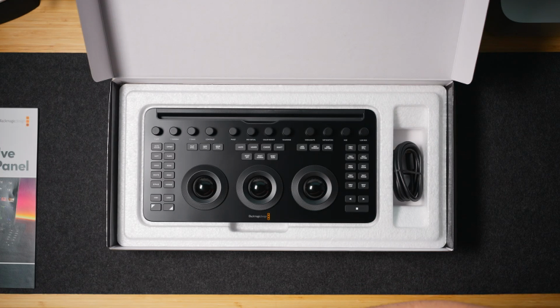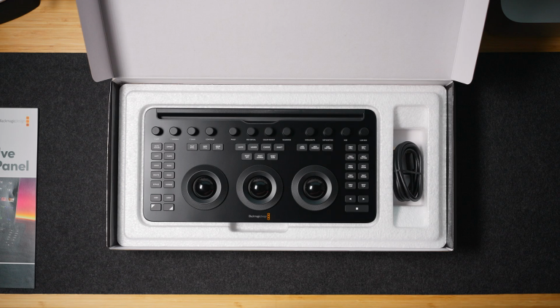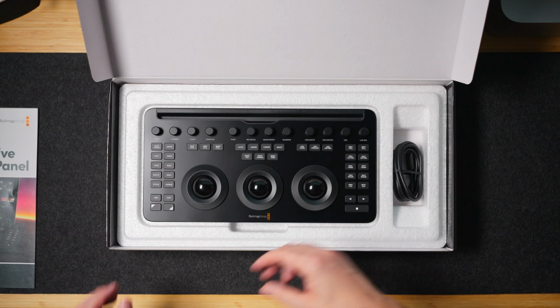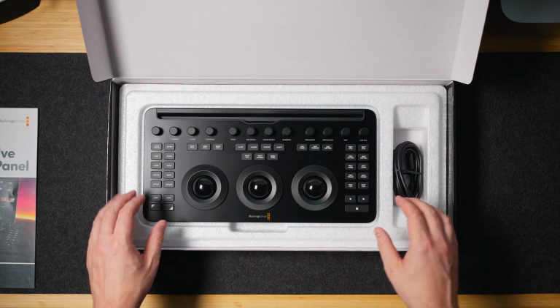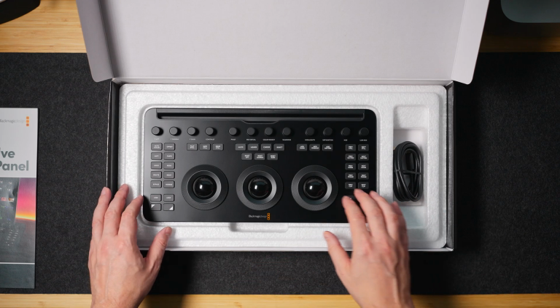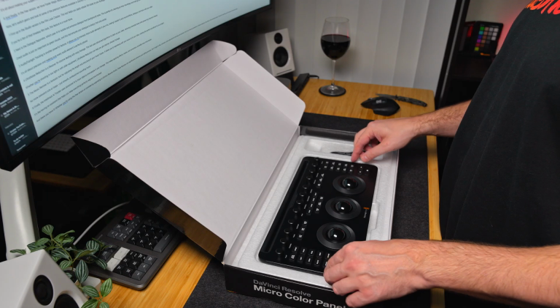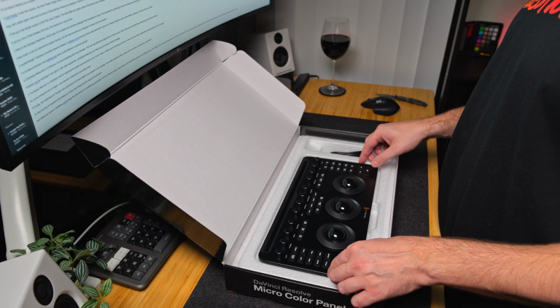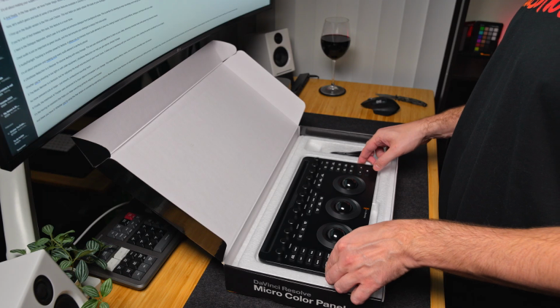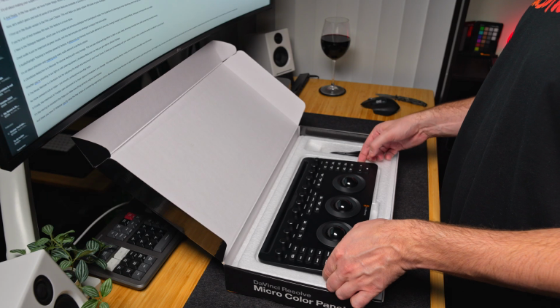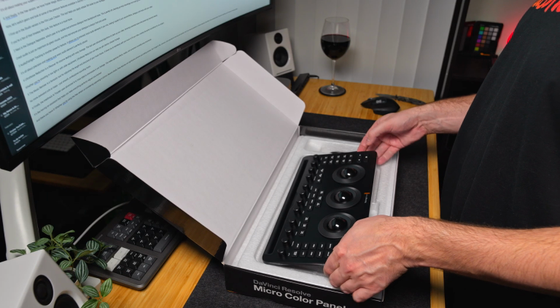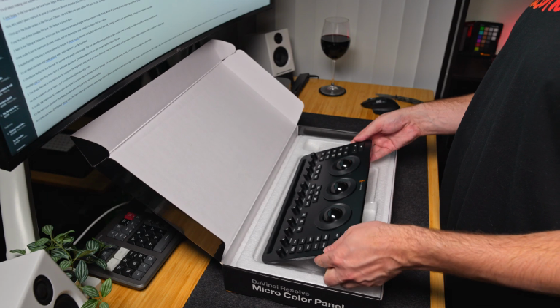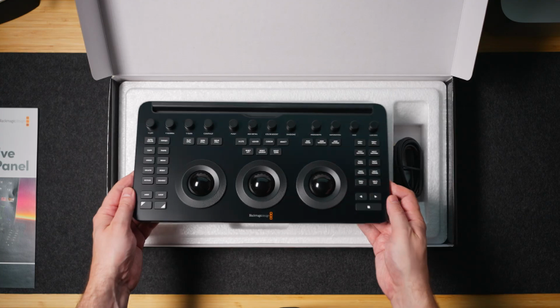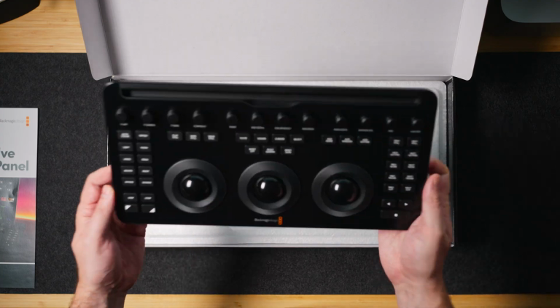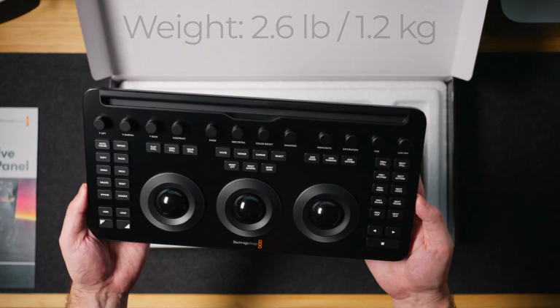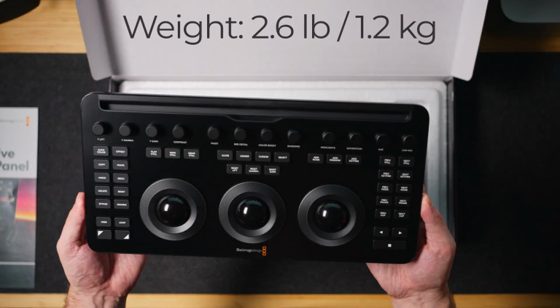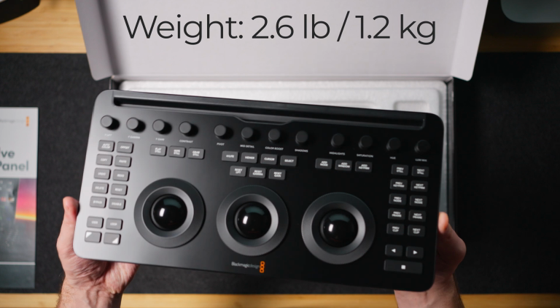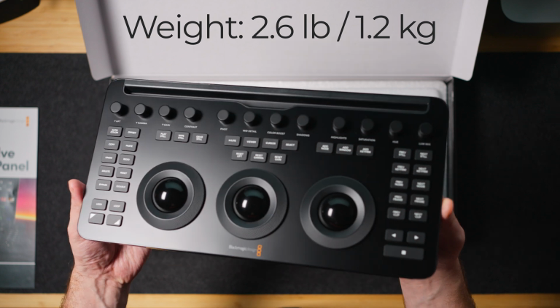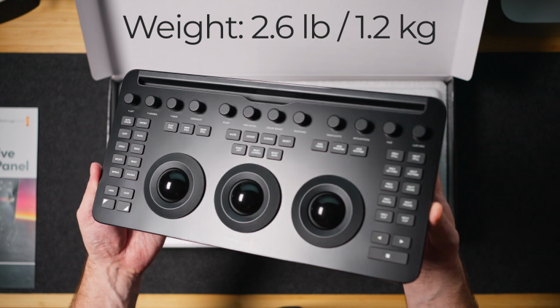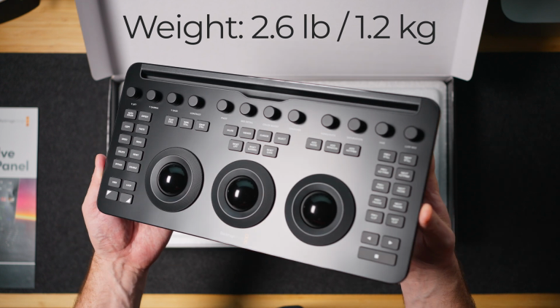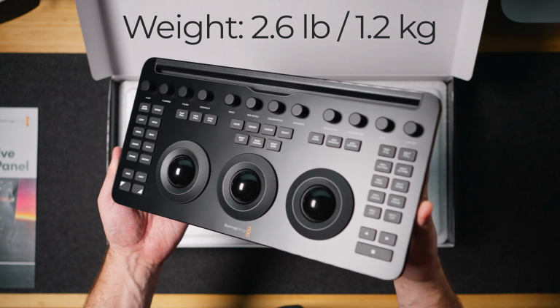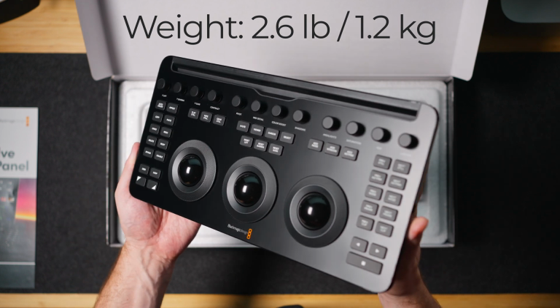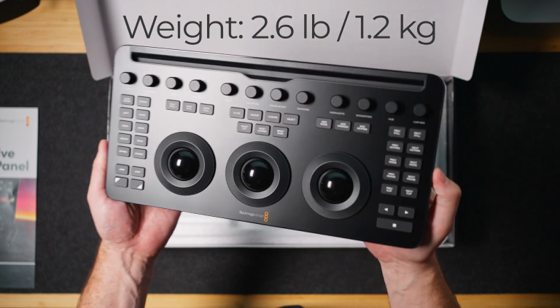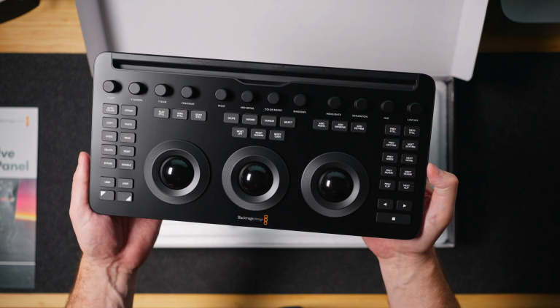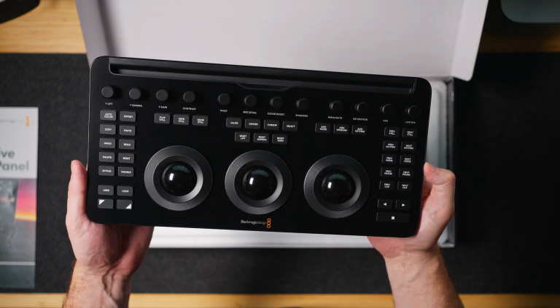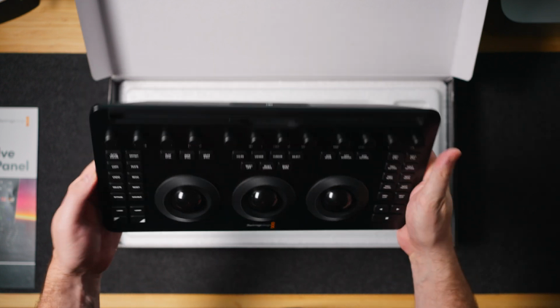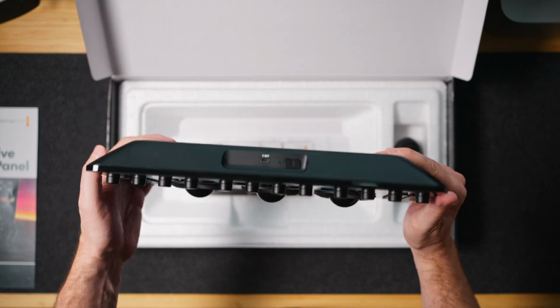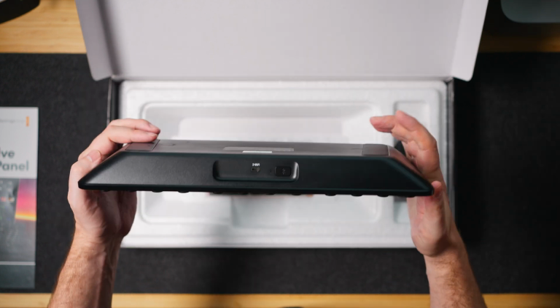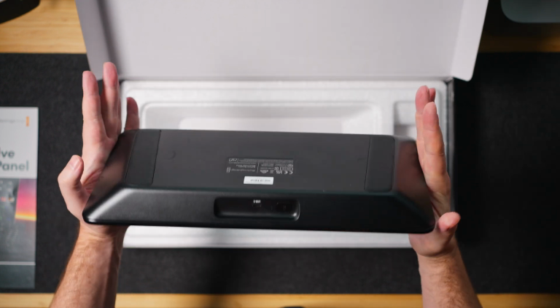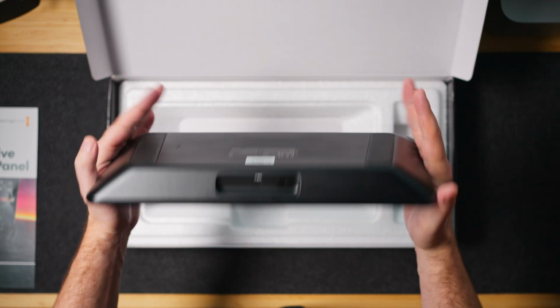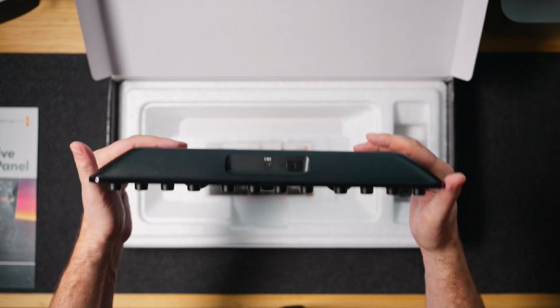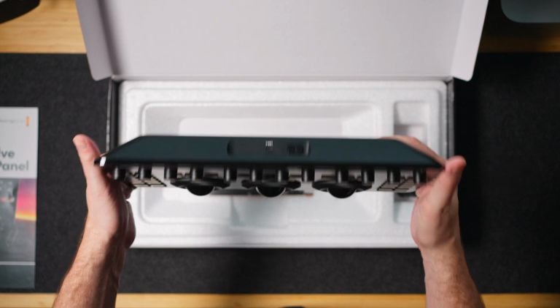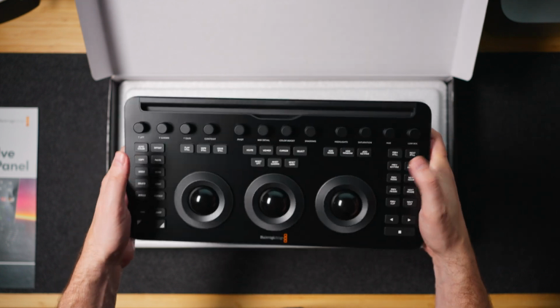And the star of the show: the Blackmagic Design Micro Color Panel itself. The thing feels solid — it's compact and lightweight, but you can tell it's built to last for sure. Perfect for those who want portable solutions.